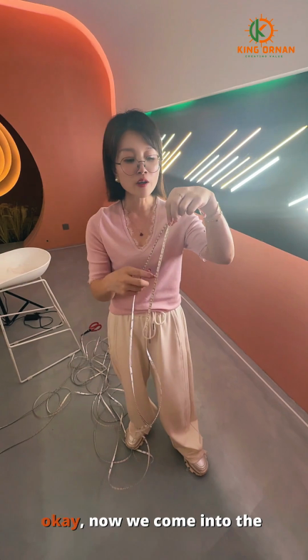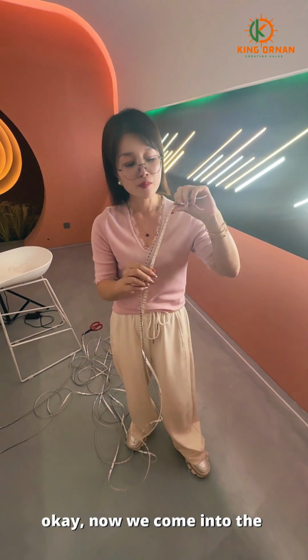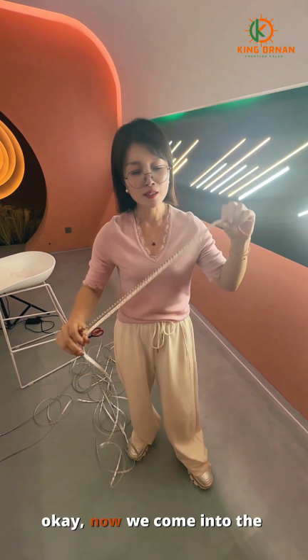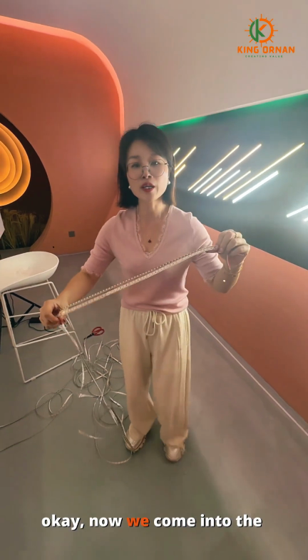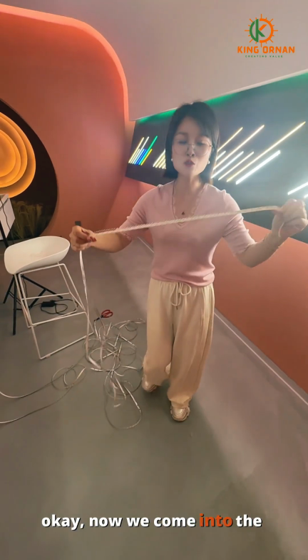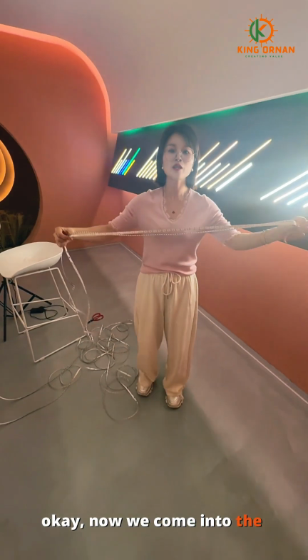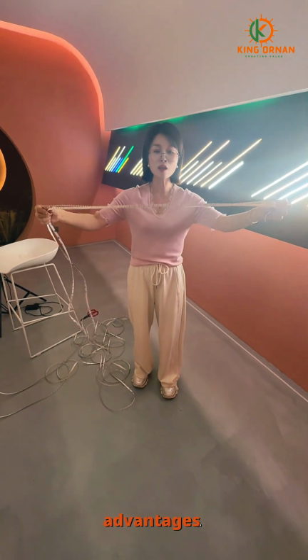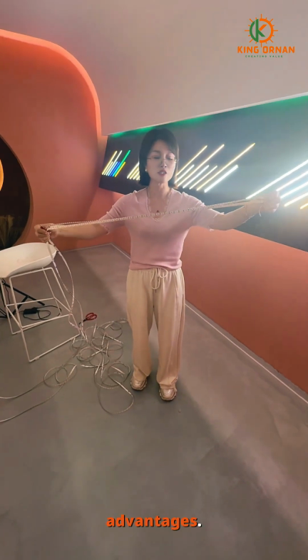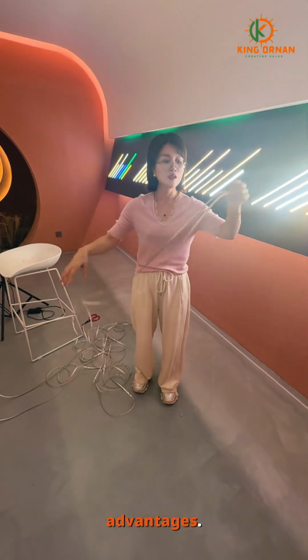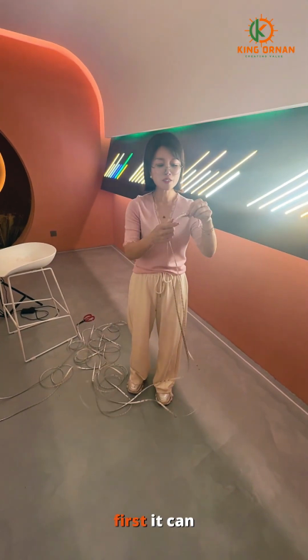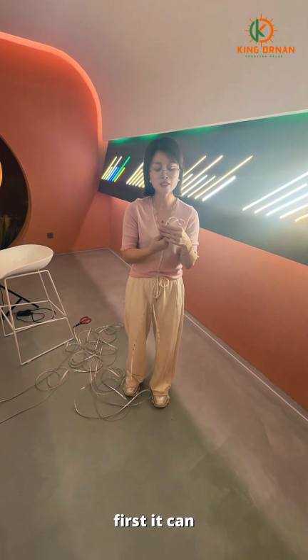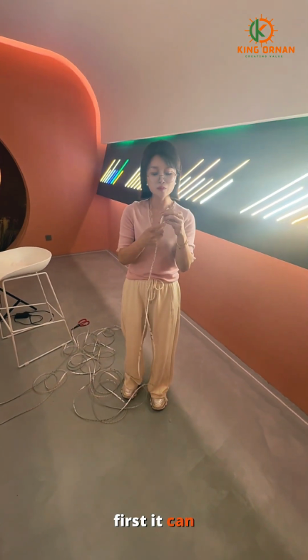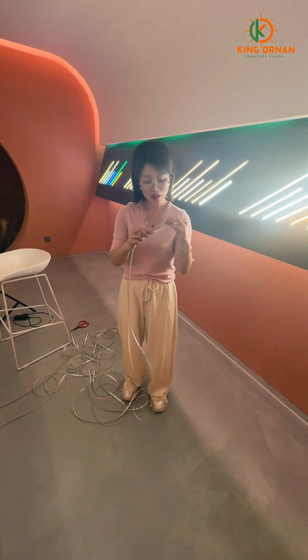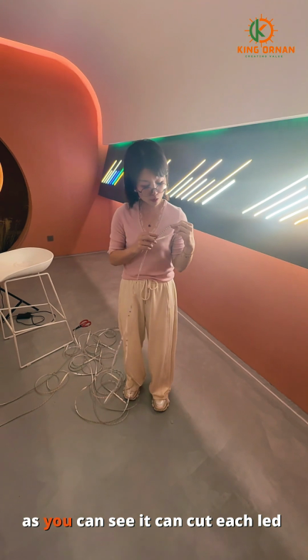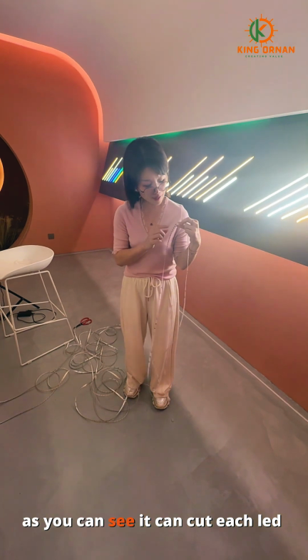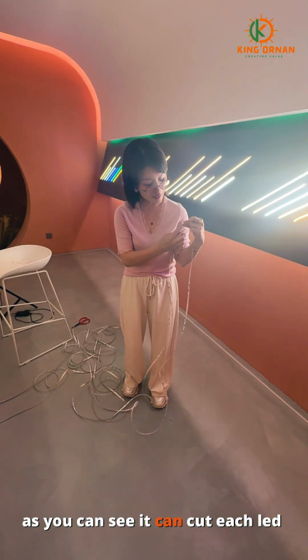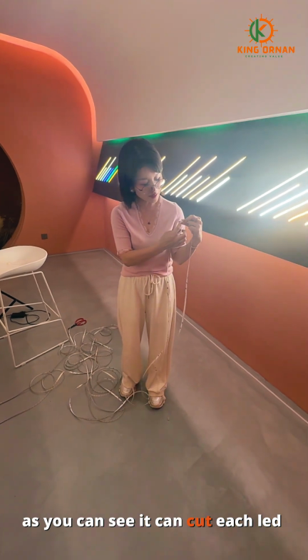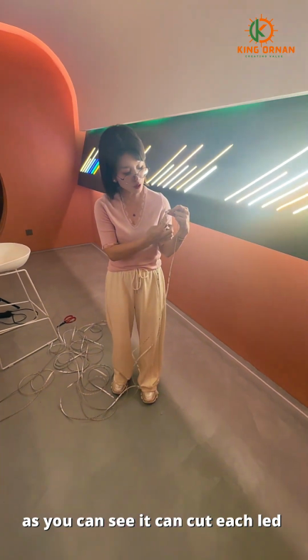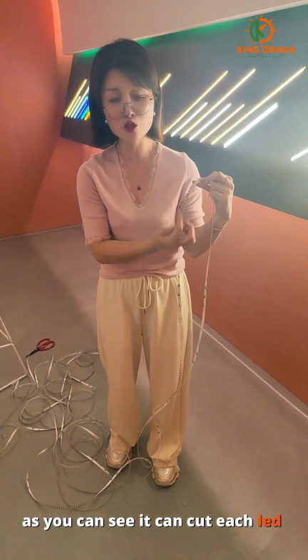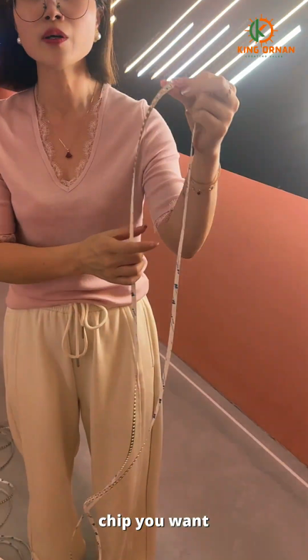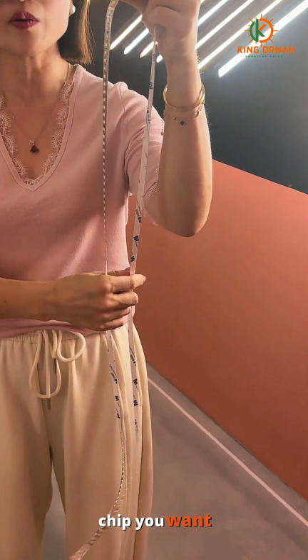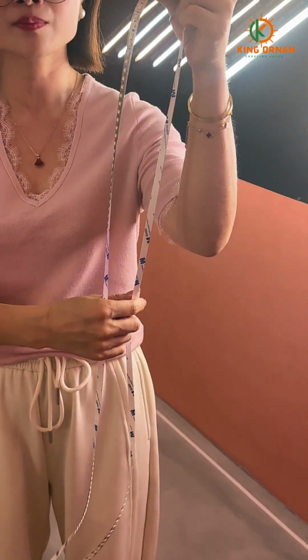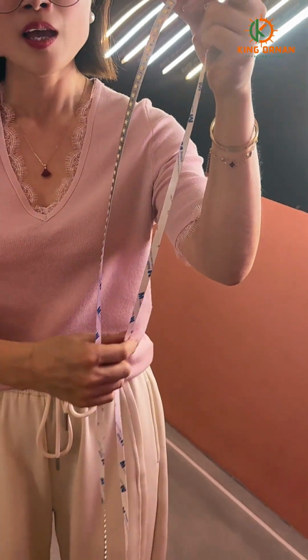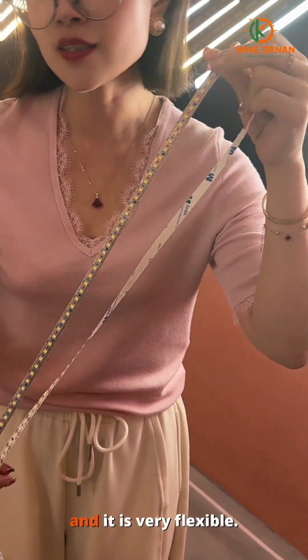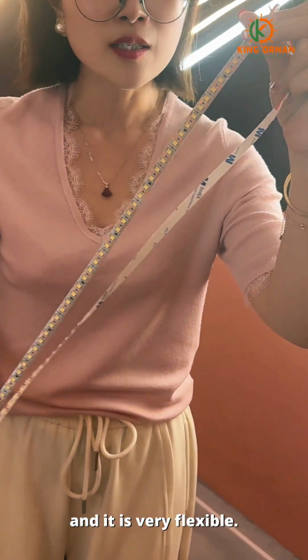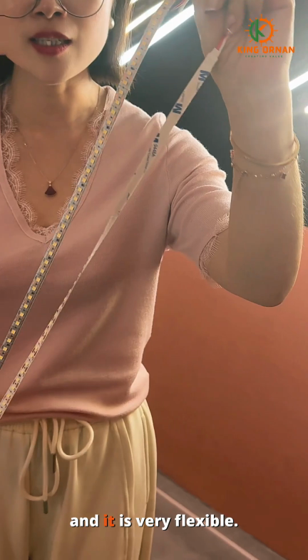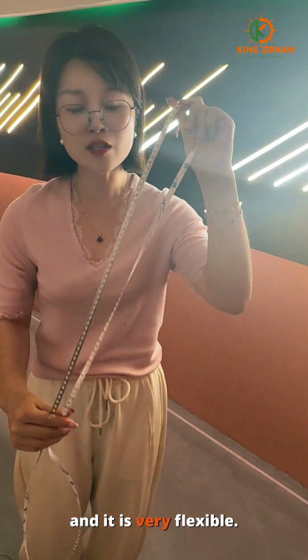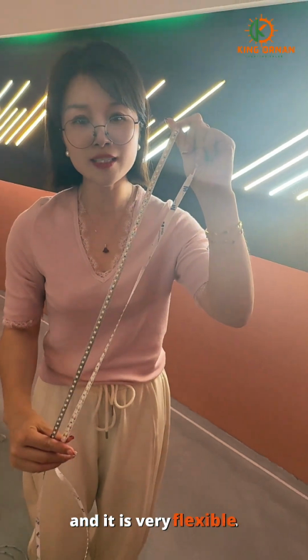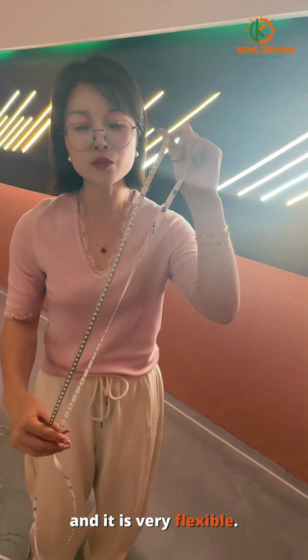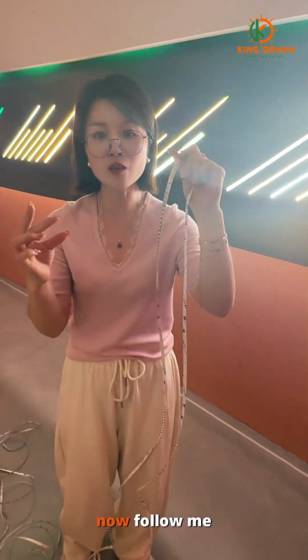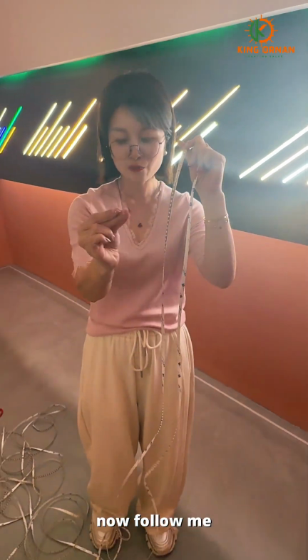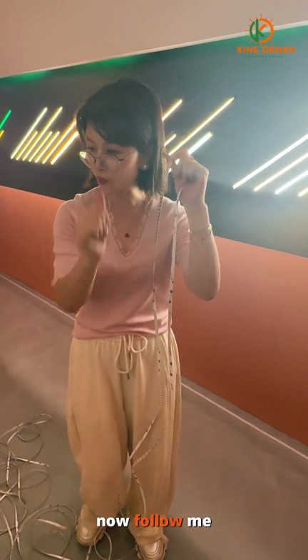Now we come to the advantages. First, as you can see, it can cut each LED chip you want, and it is very flexible.